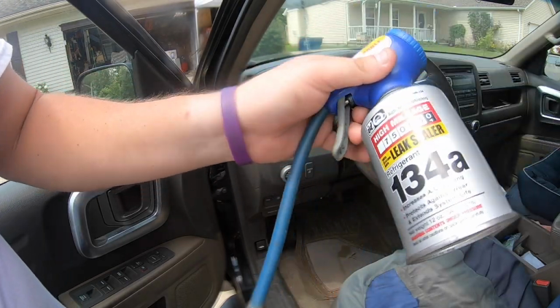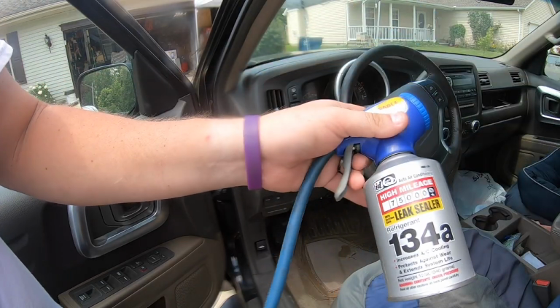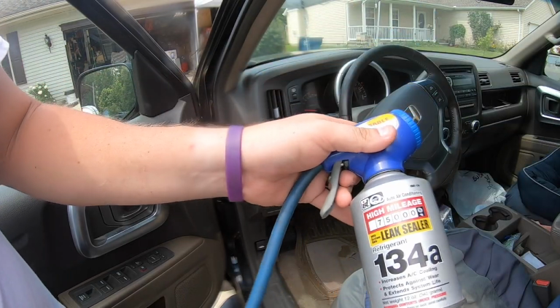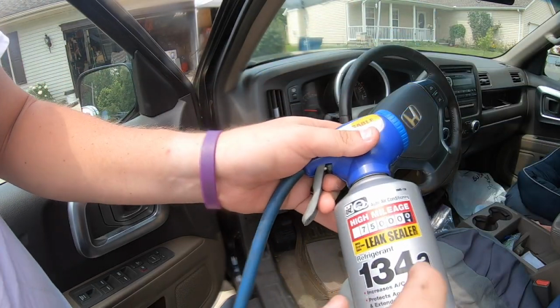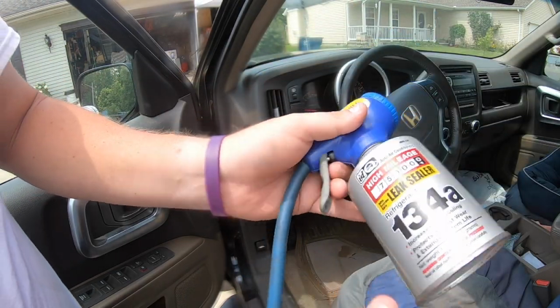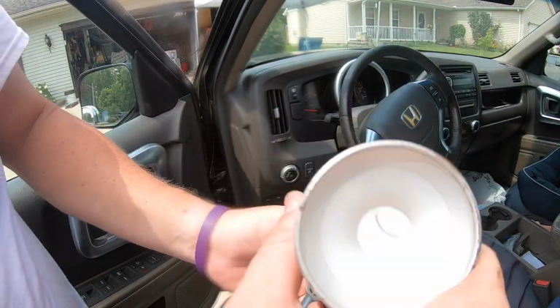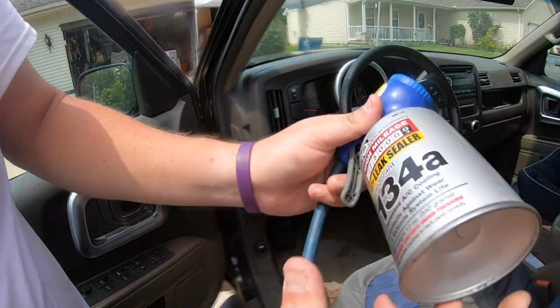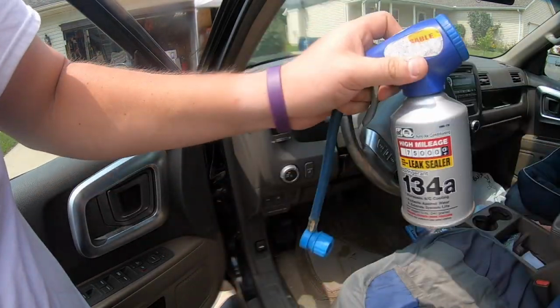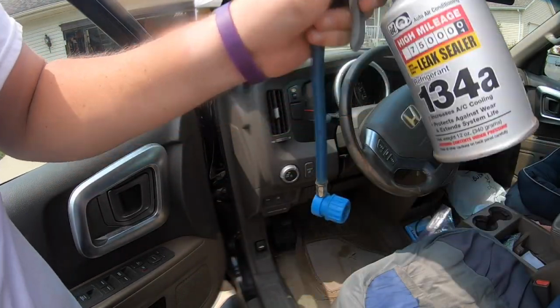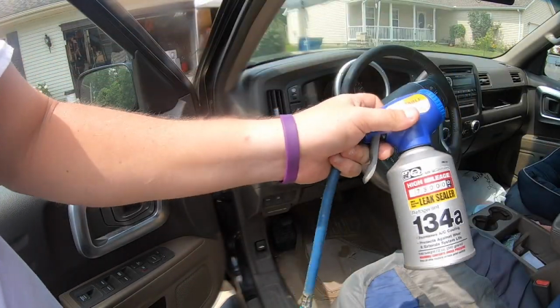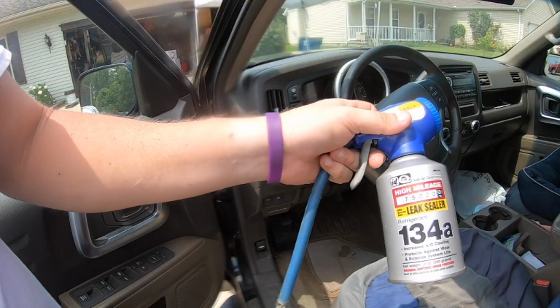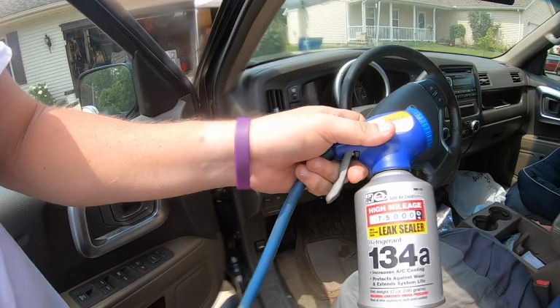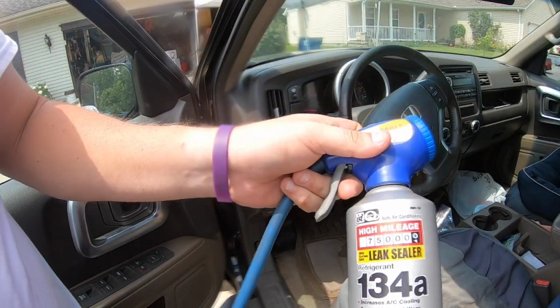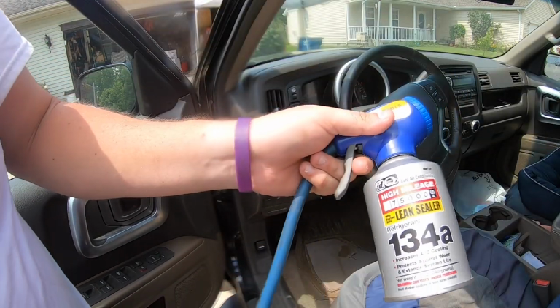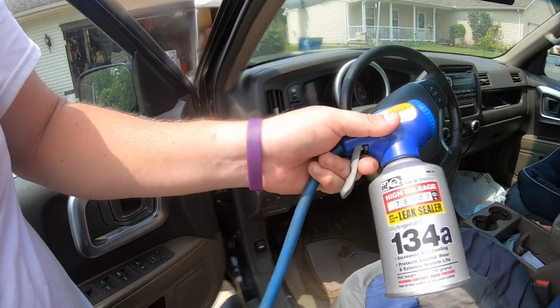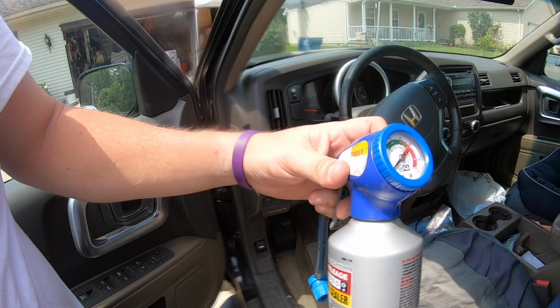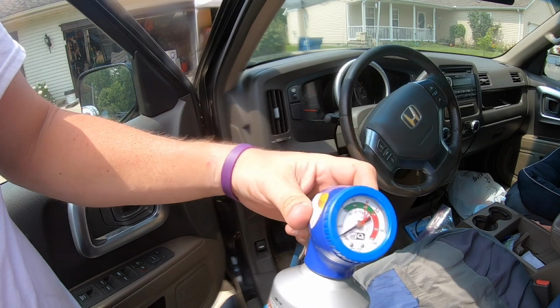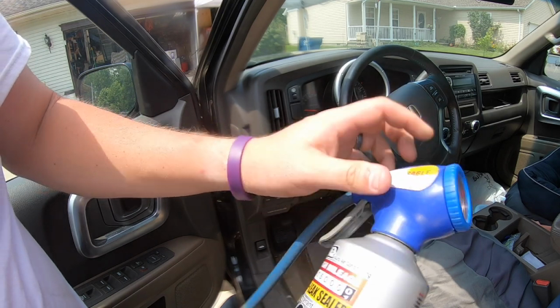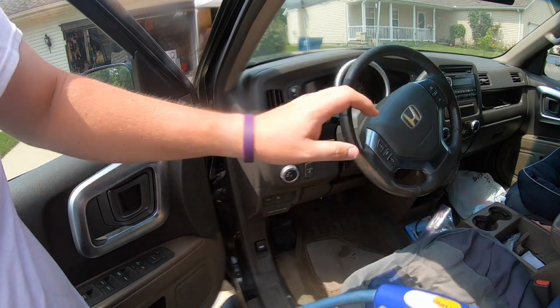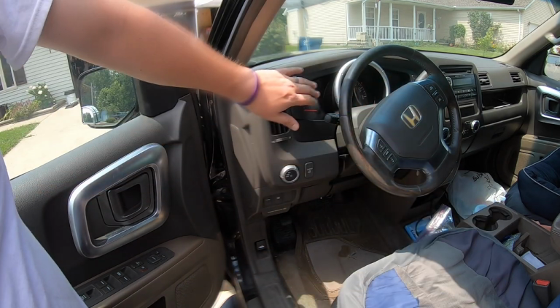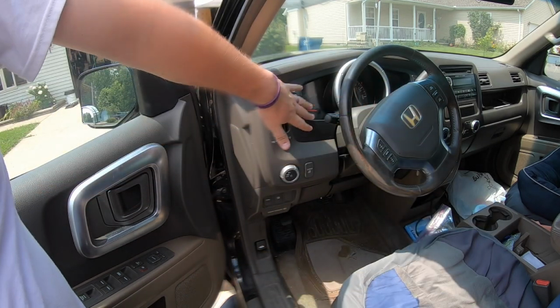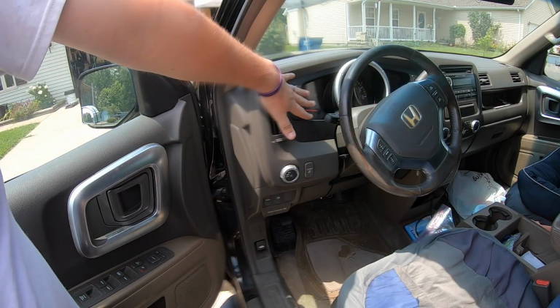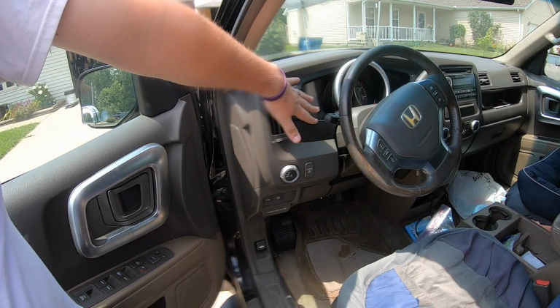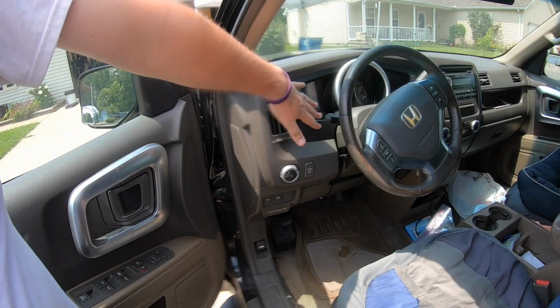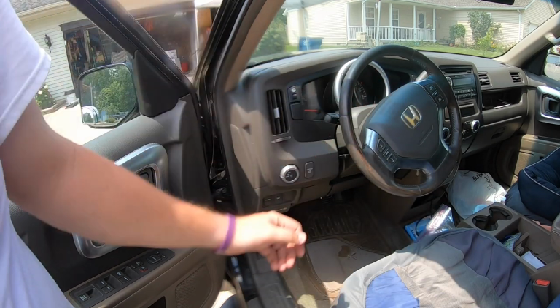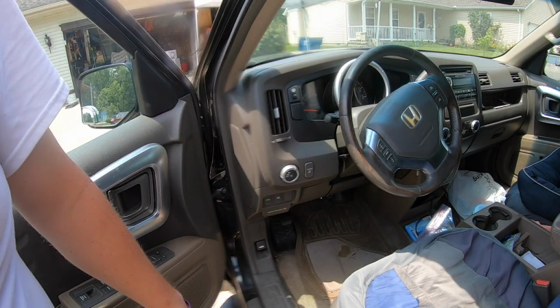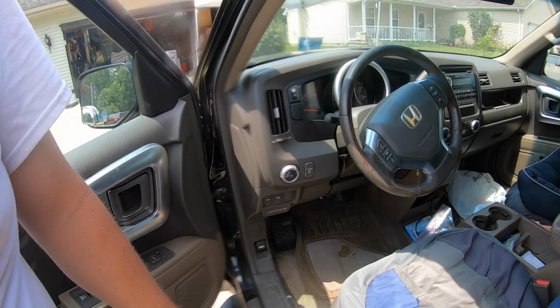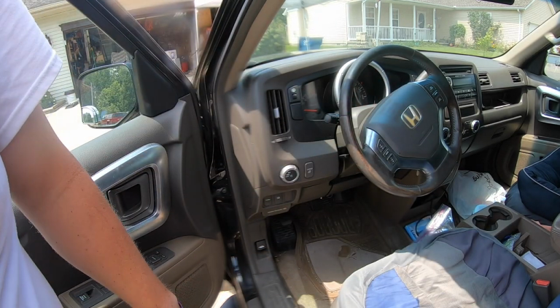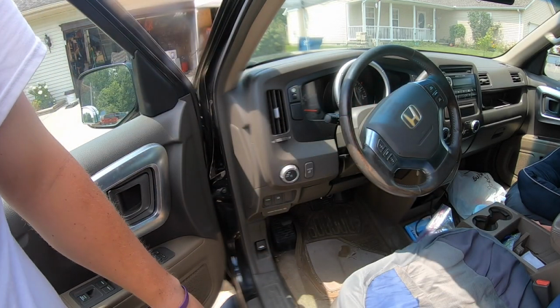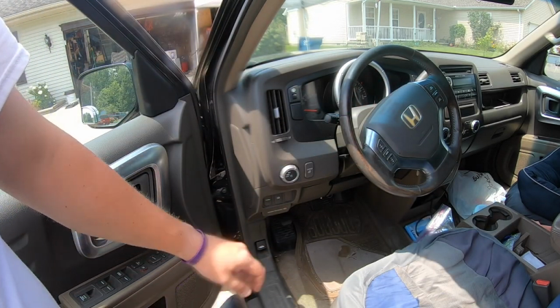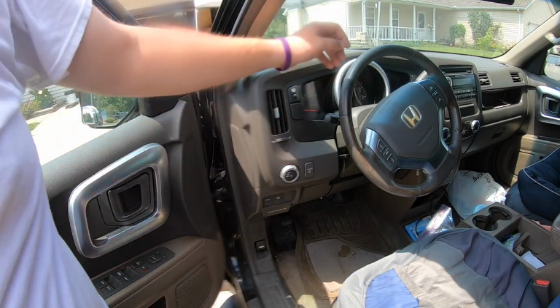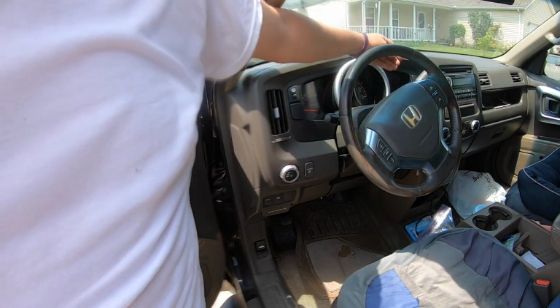Just a little bit left — there is nothing left in this can, so it was empty. I did get up to about 42. I might buy another can just to go ahead and get it up a little bit higher, but this did help bring back air conditioning into this Ridgeline.